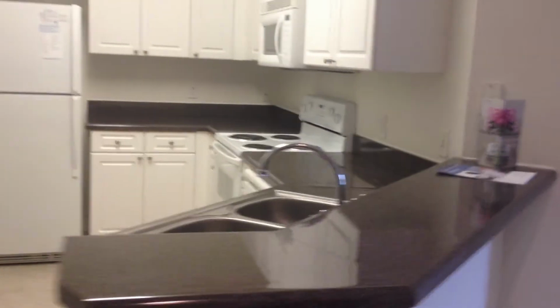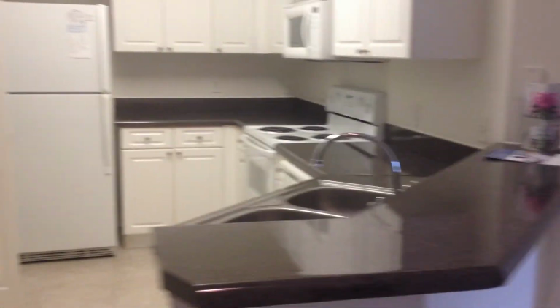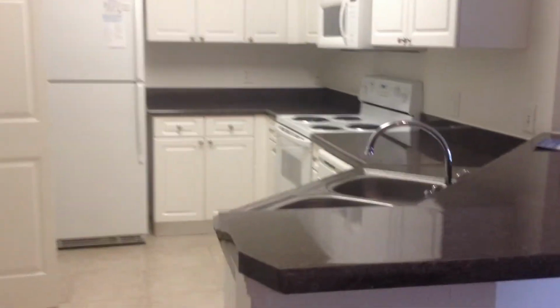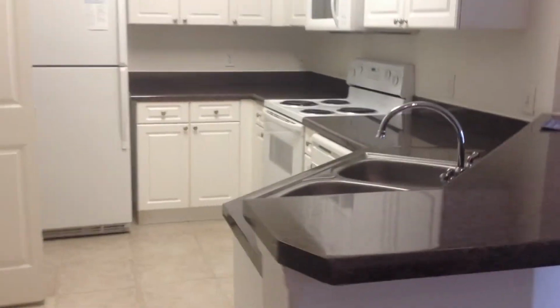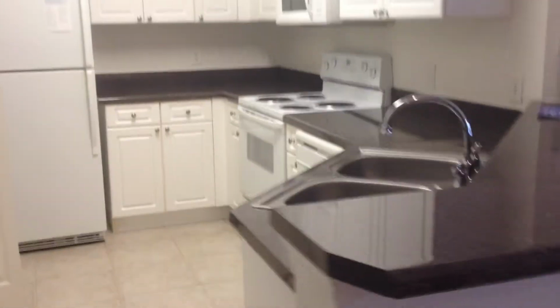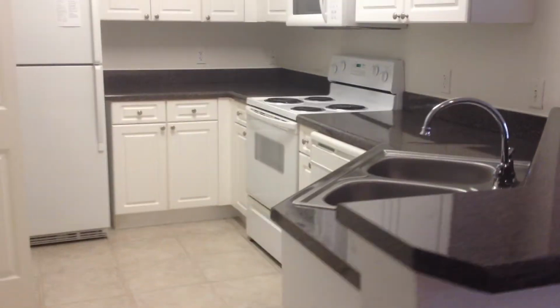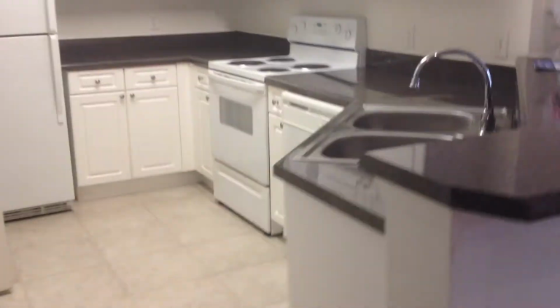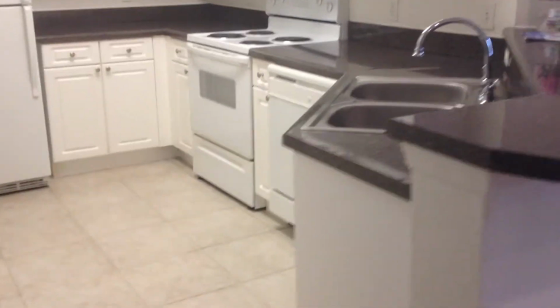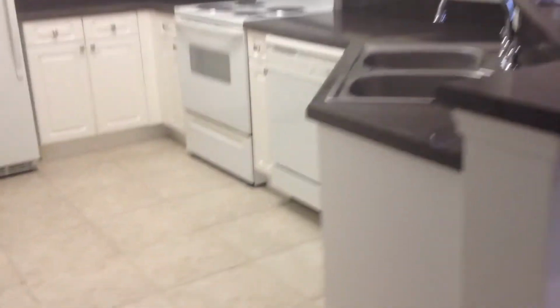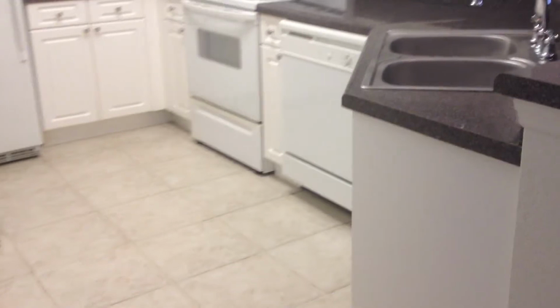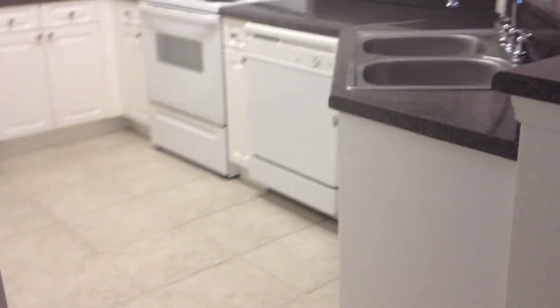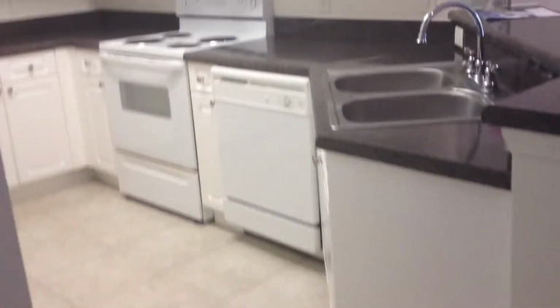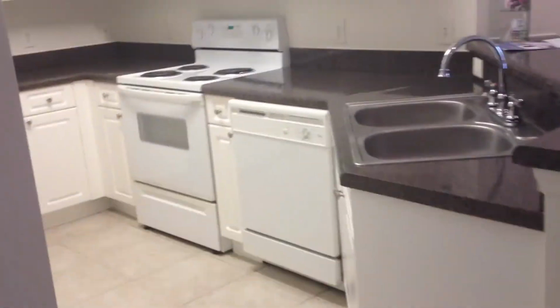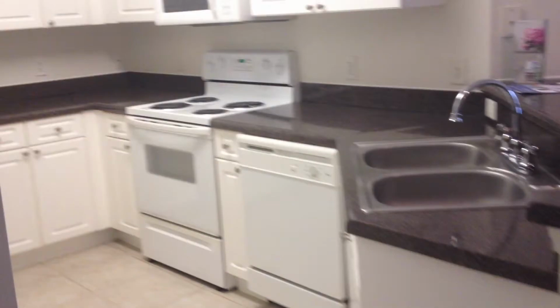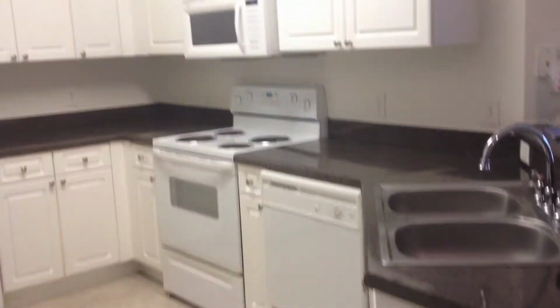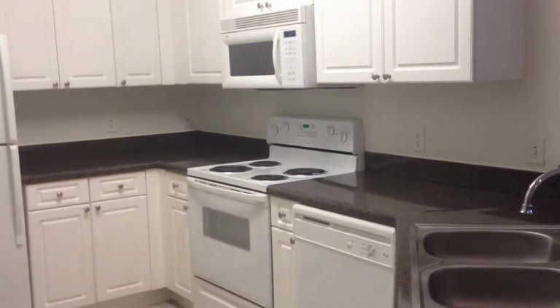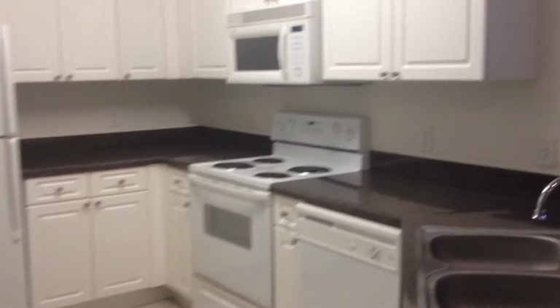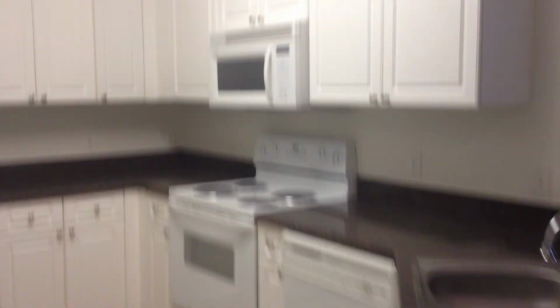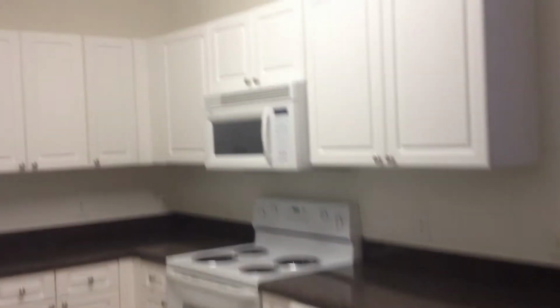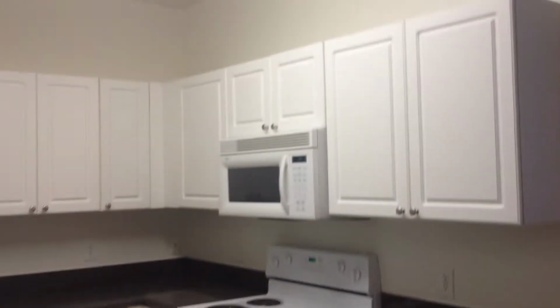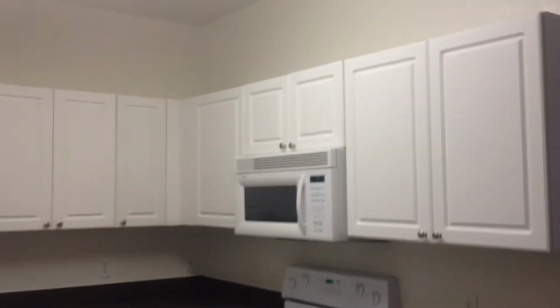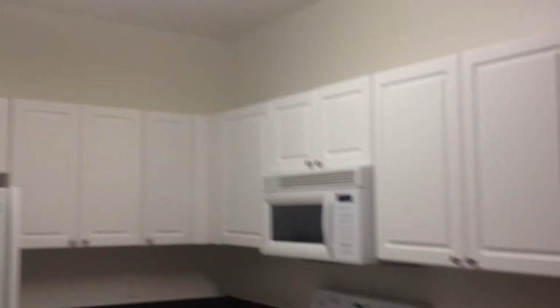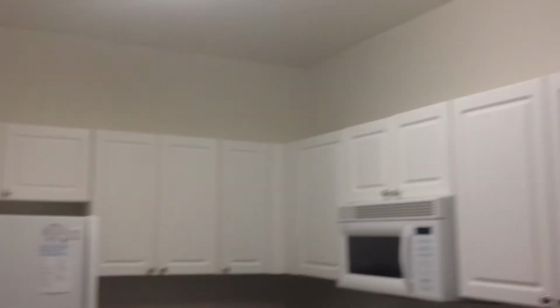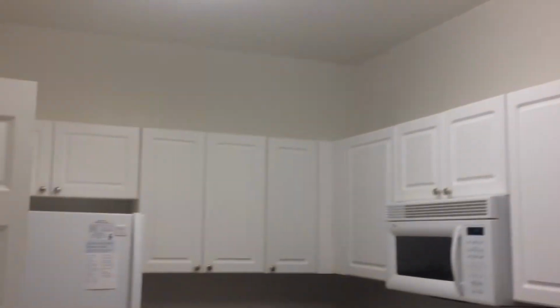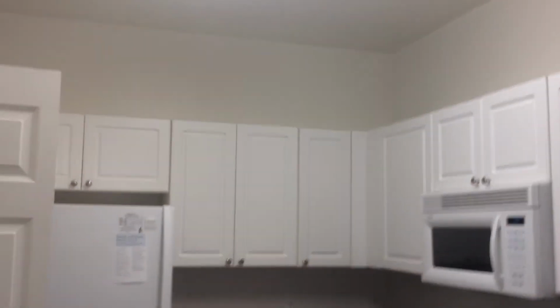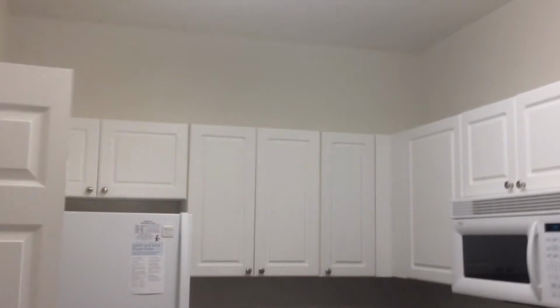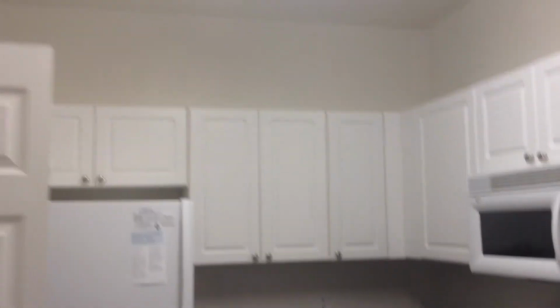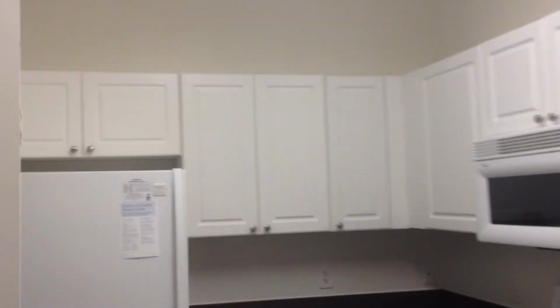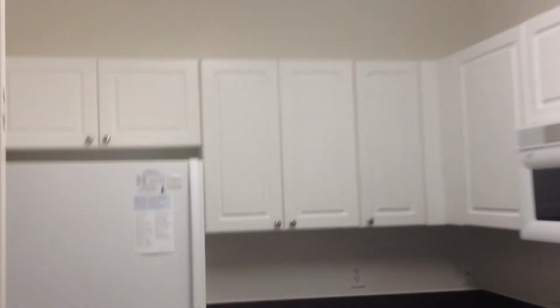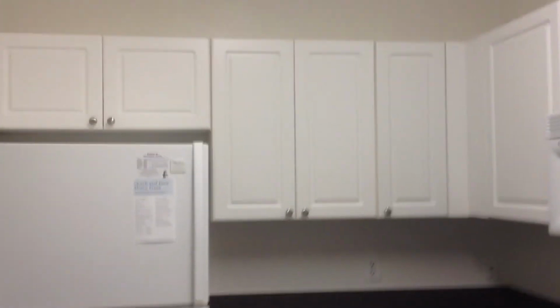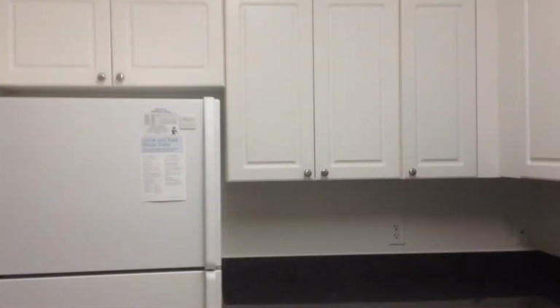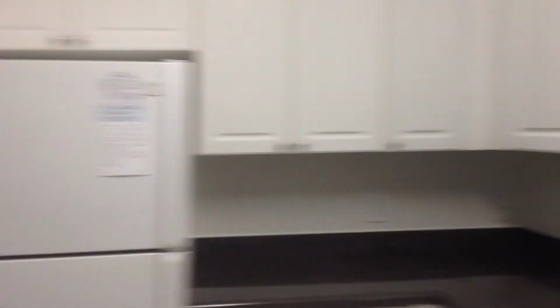The kitchen area, as you can see, has all white appliances. They're very standard with the knockdown finish on our walls. All the apartments do come with washers and dryers and do have their own laundry room.